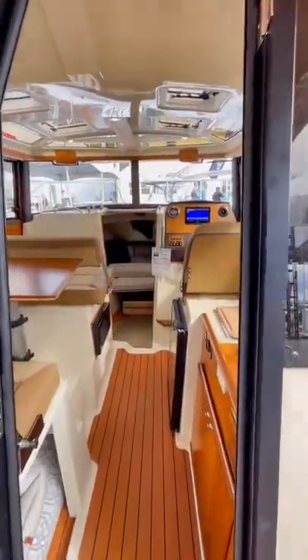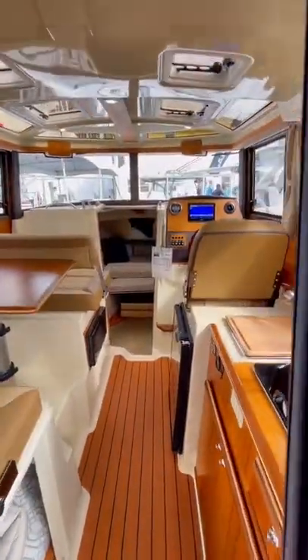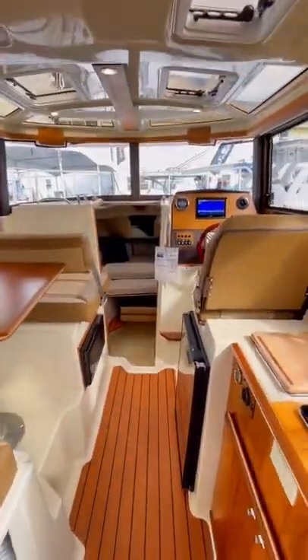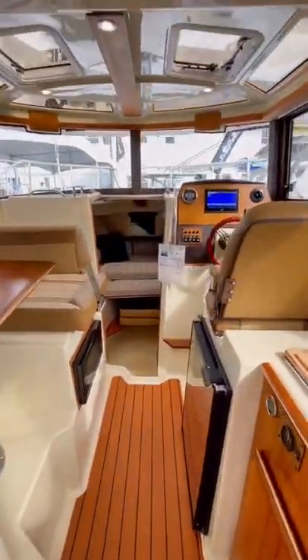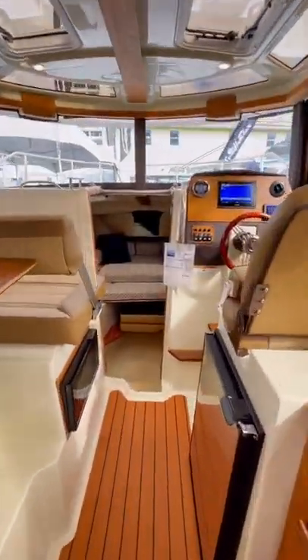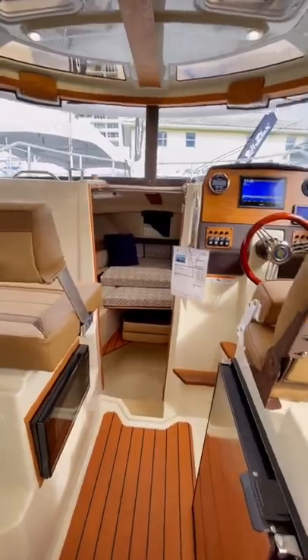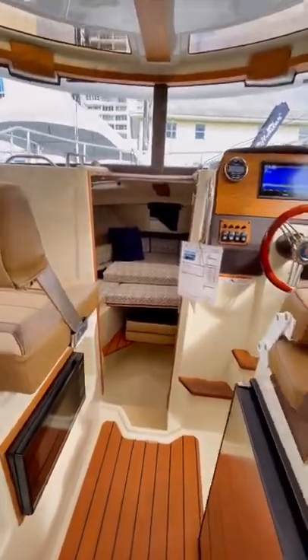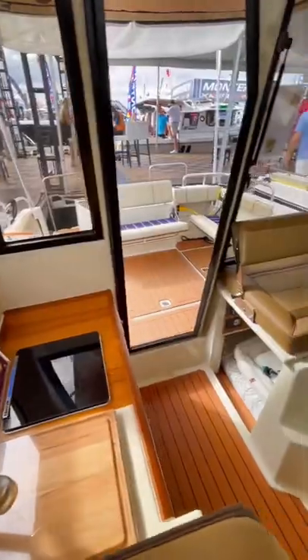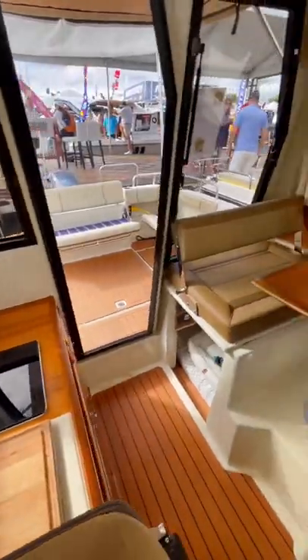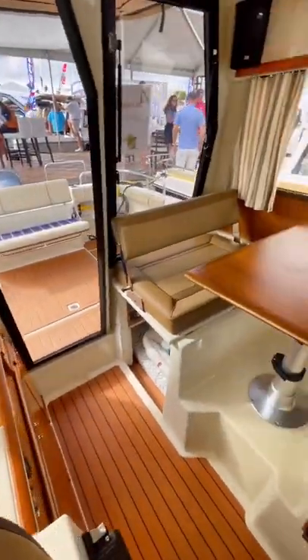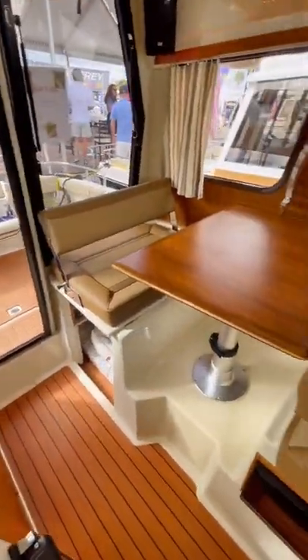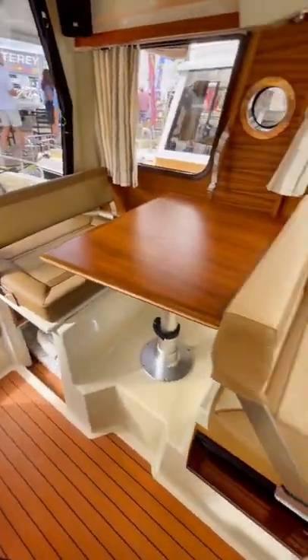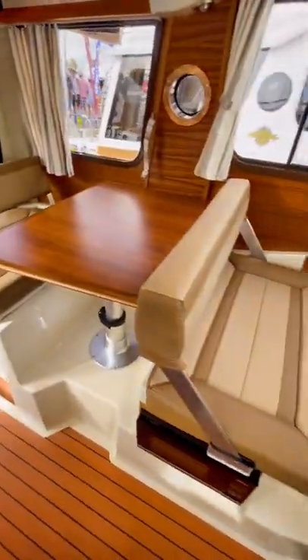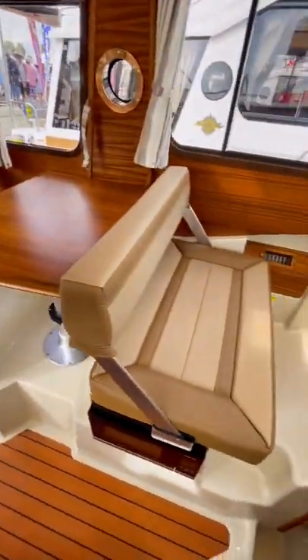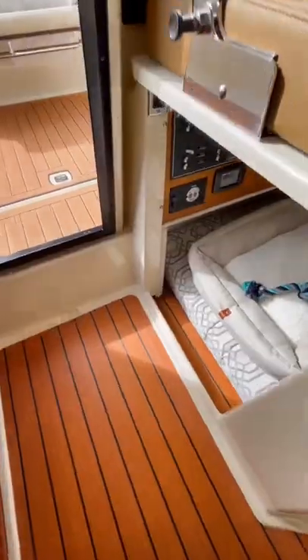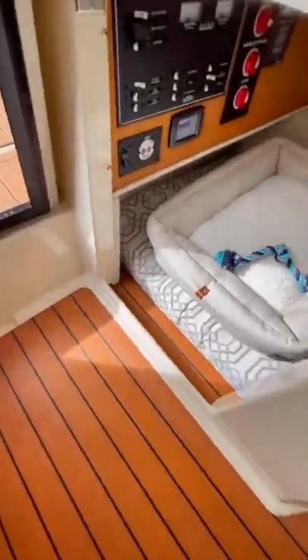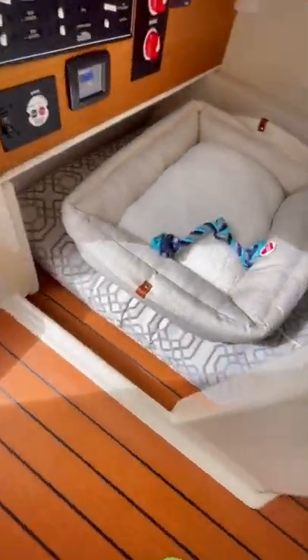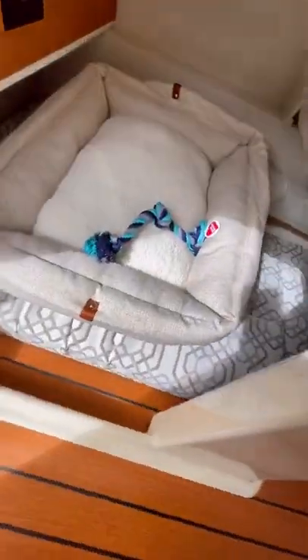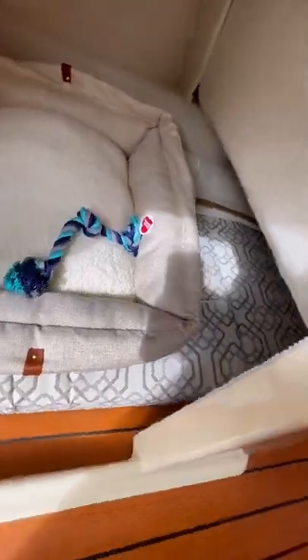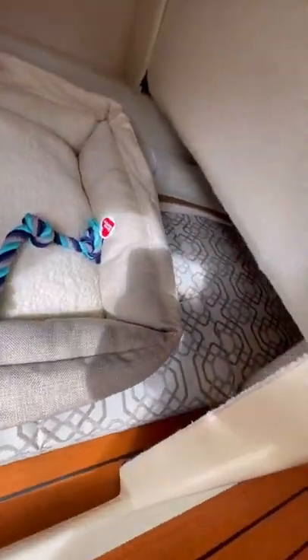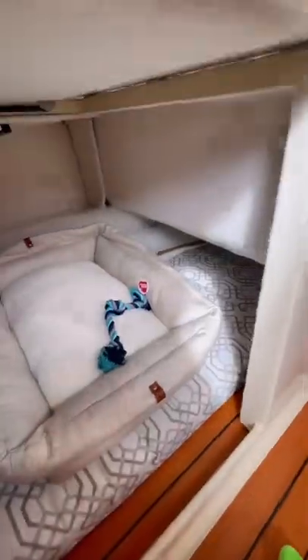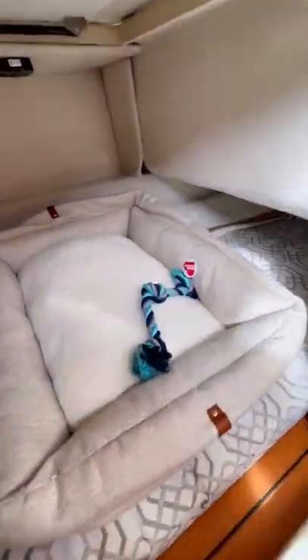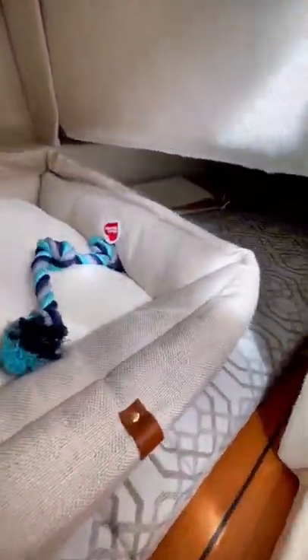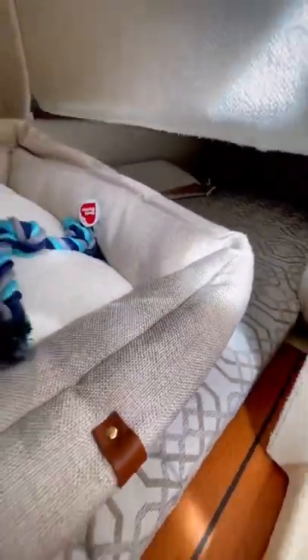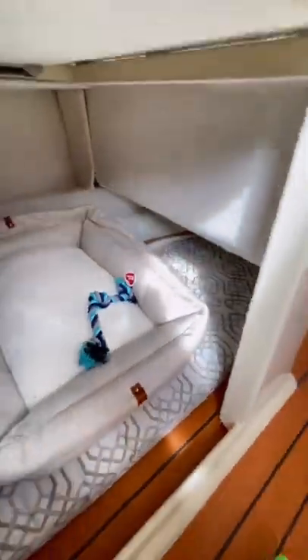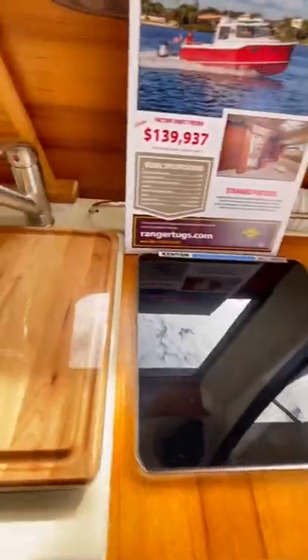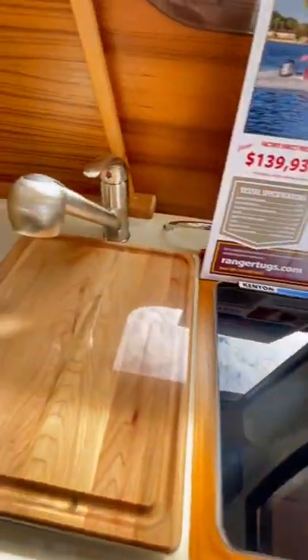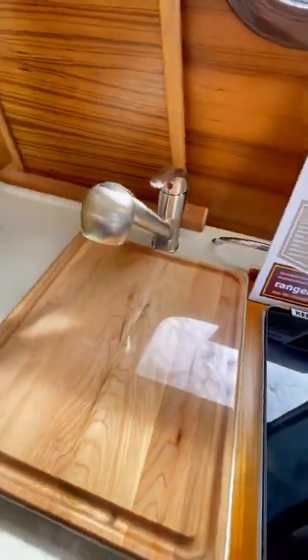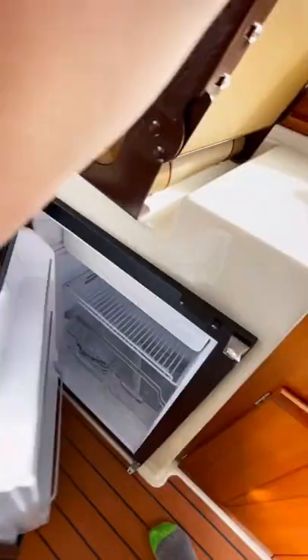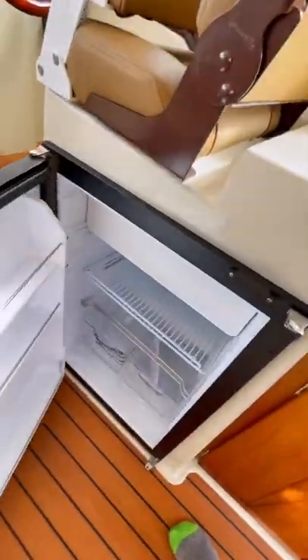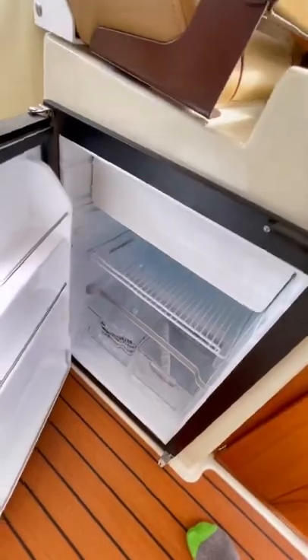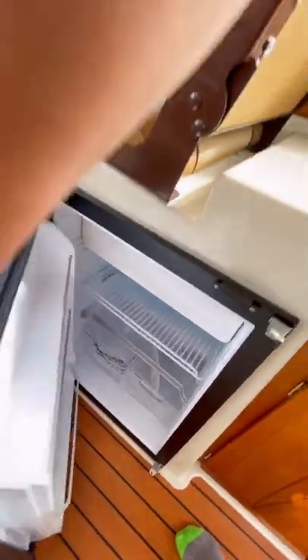Inside the salon, you'll find a dinette as well as a small galley. Underneath the dinette, you'll find your first berth. This area is designed to be used as either storage, a berth, or a dog kennel. The dinette also converts into an extra berth so you can sleep another person.